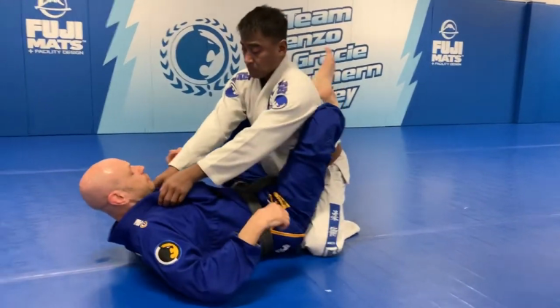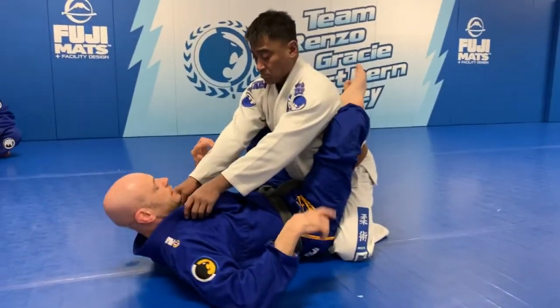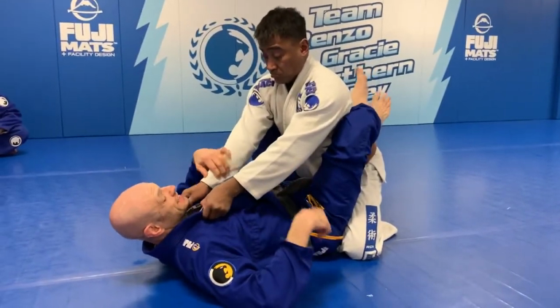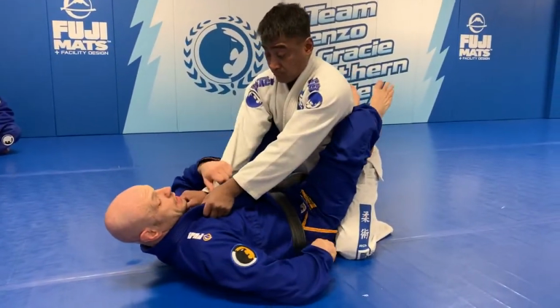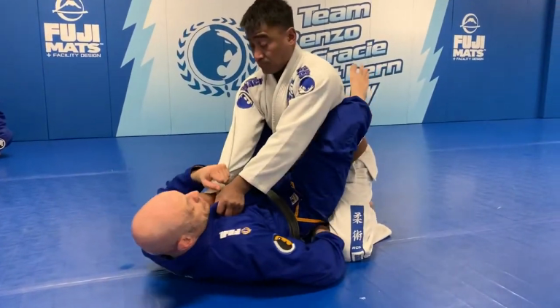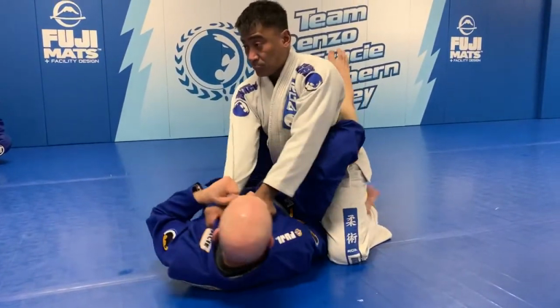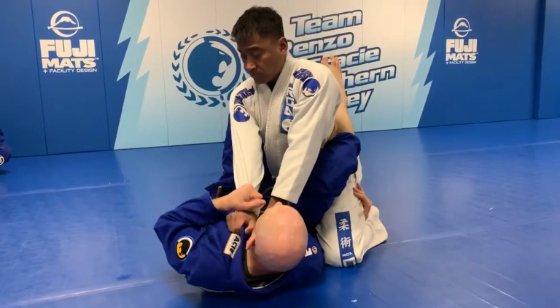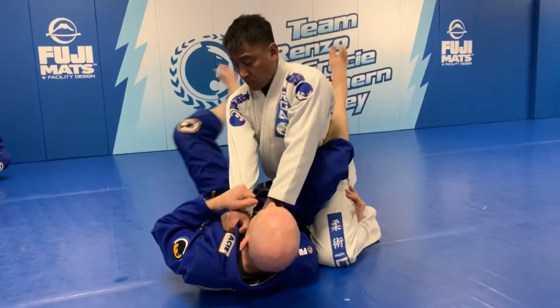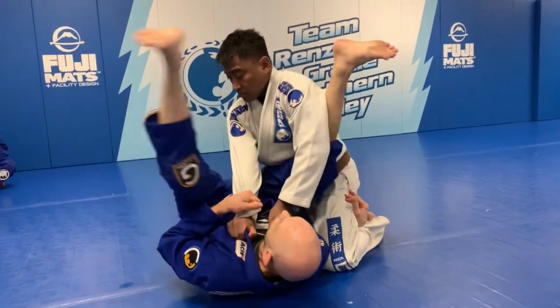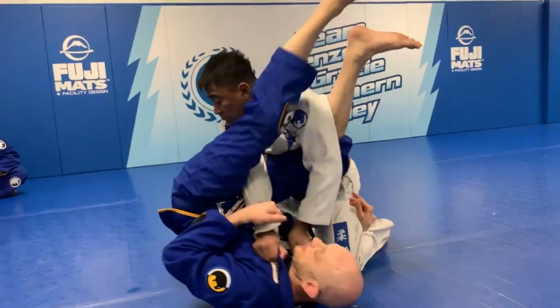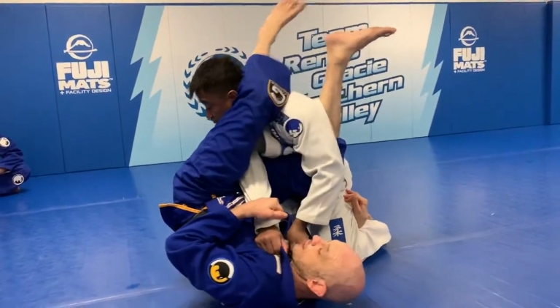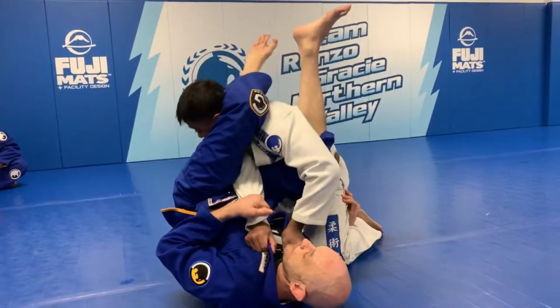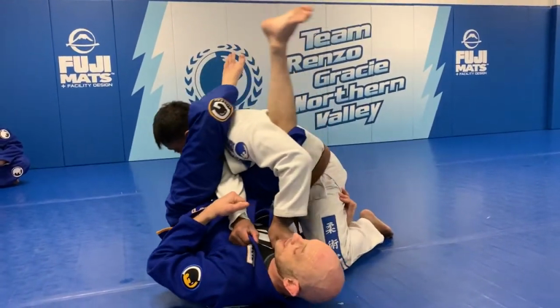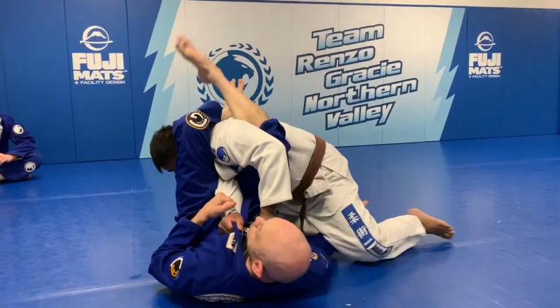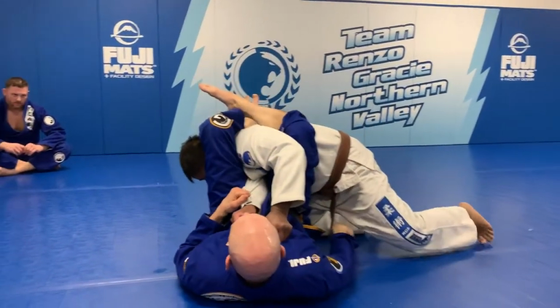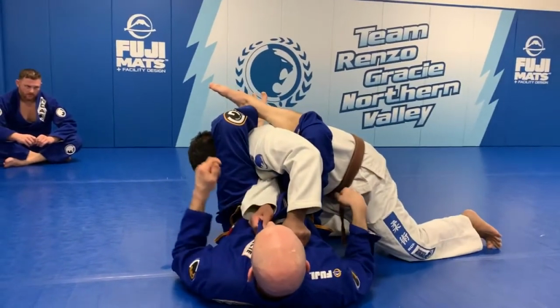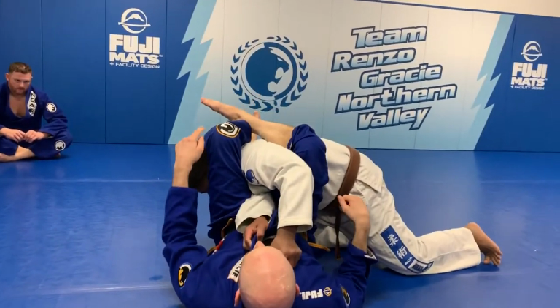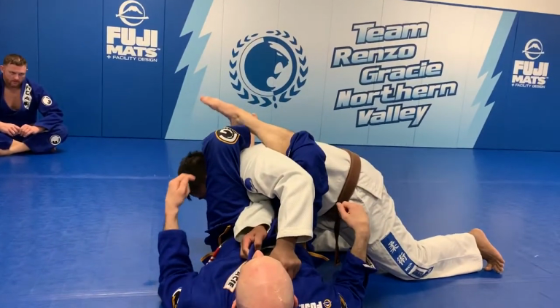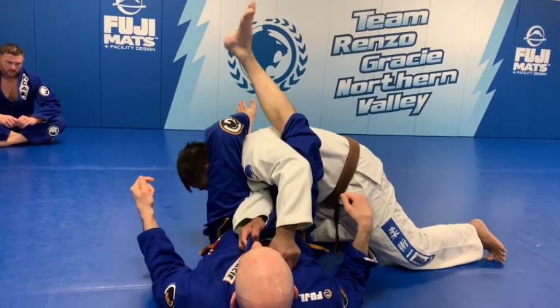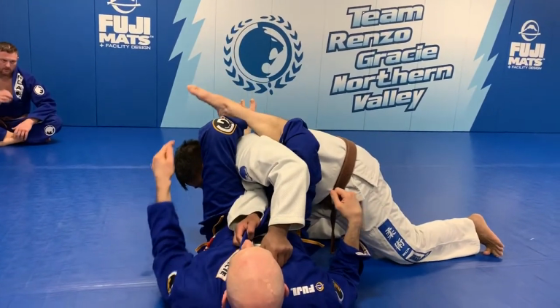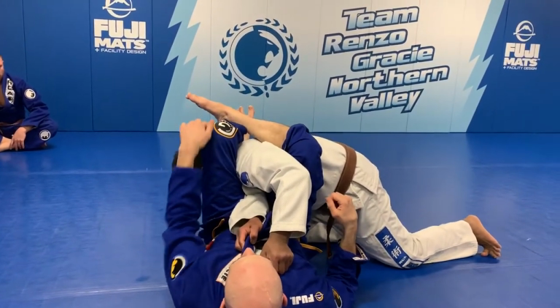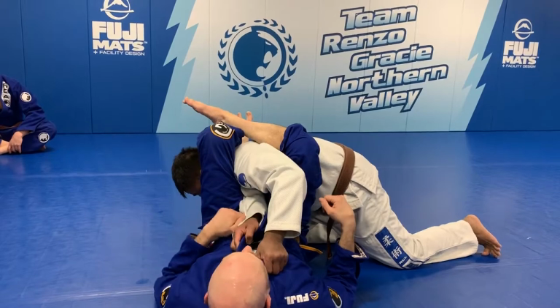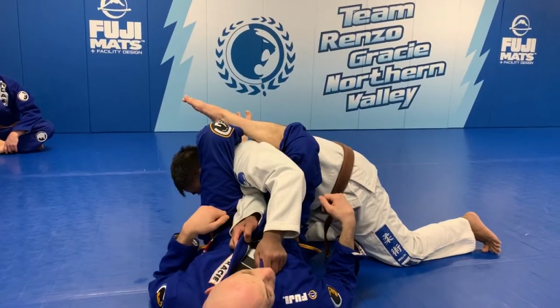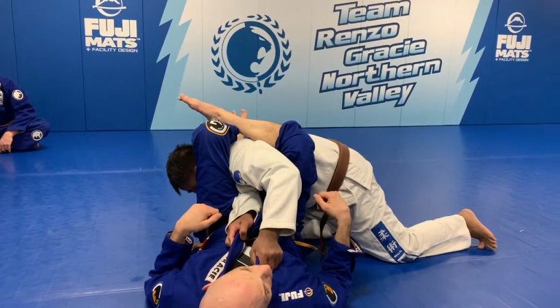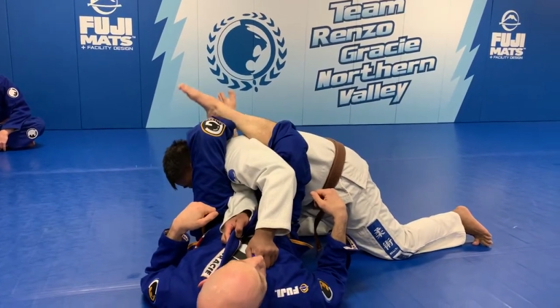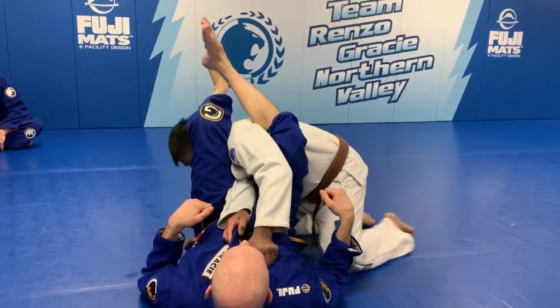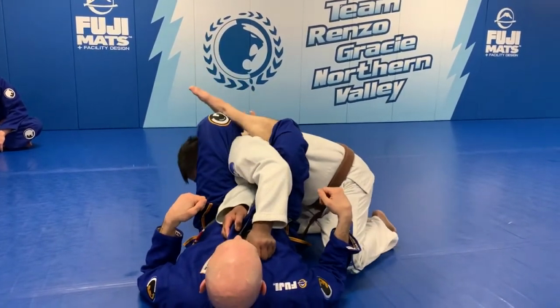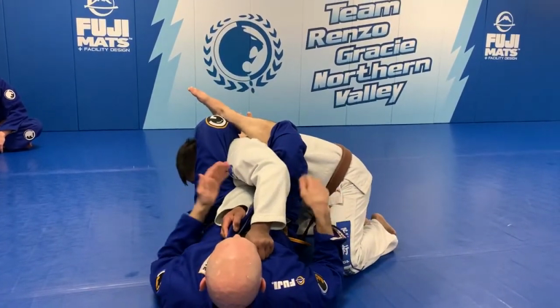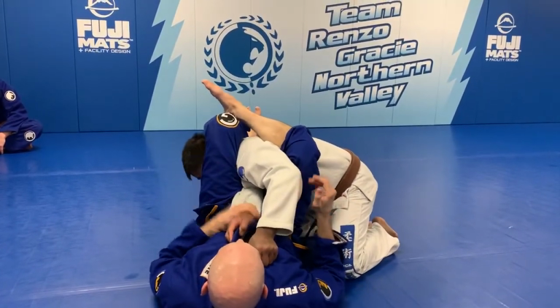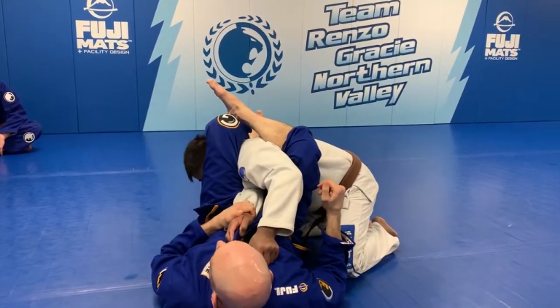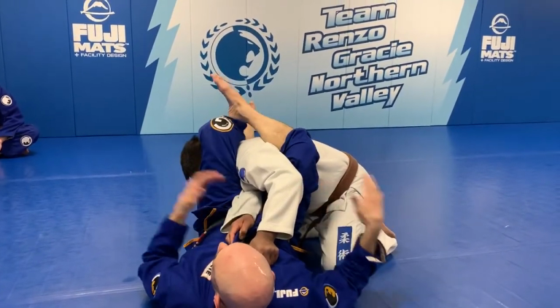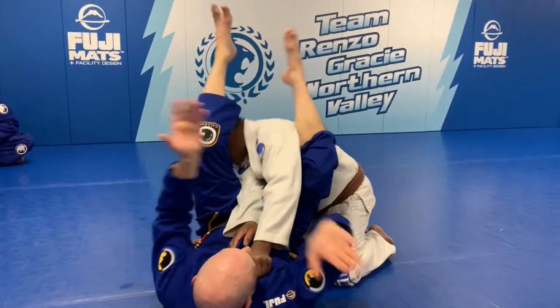However, that being said, I want to see you guys getting into the habit right now at white belt of not crossing your feet, because this is pretty much exclusively what I use — heels heavy coming out. Okay, couple more reps guys.